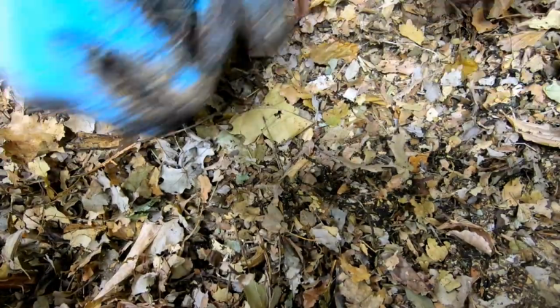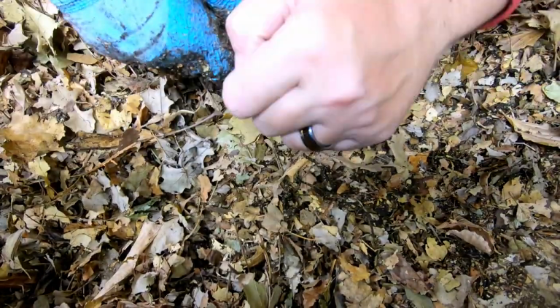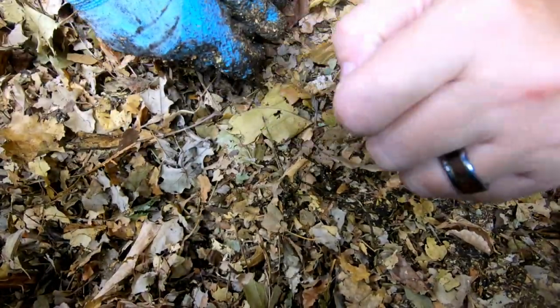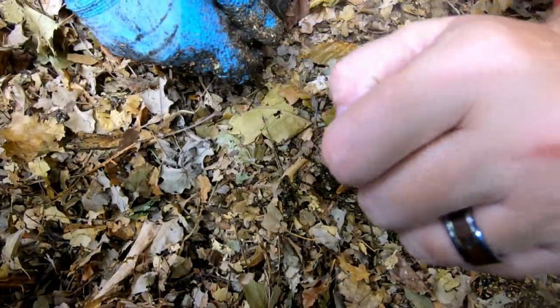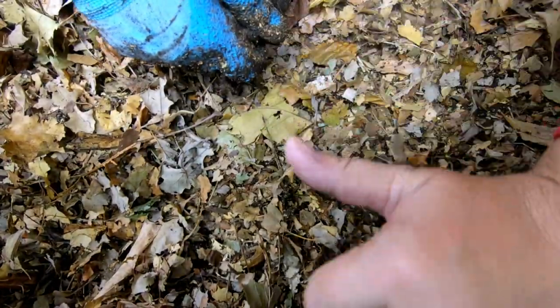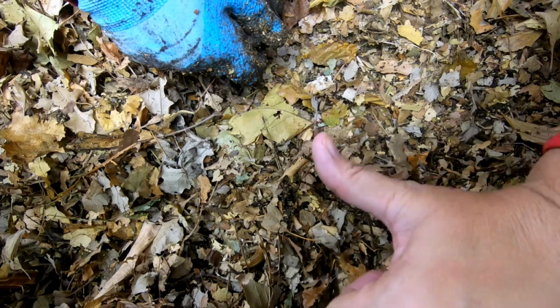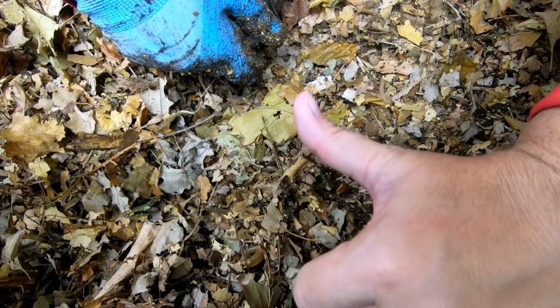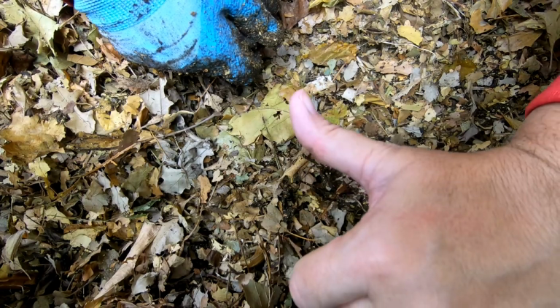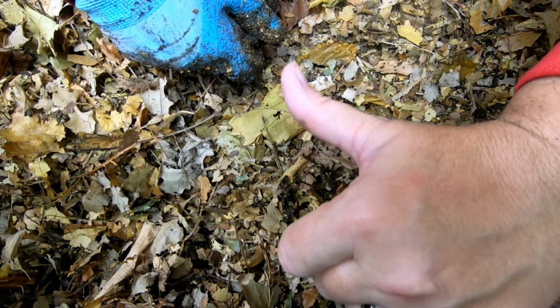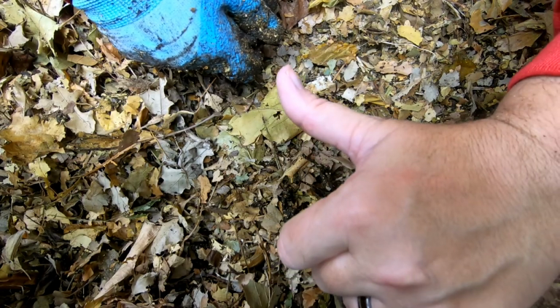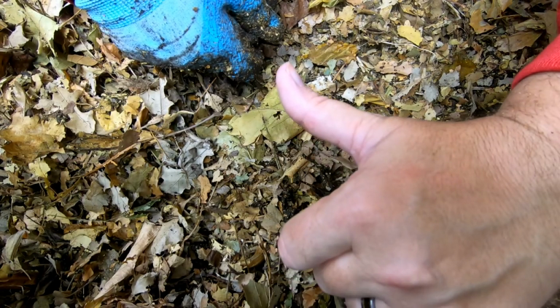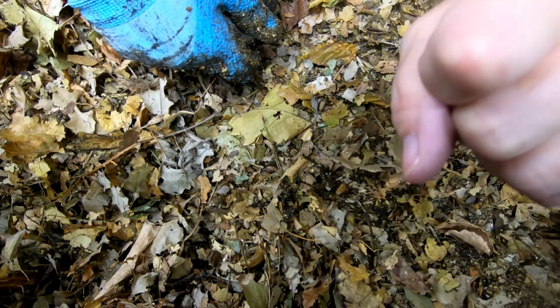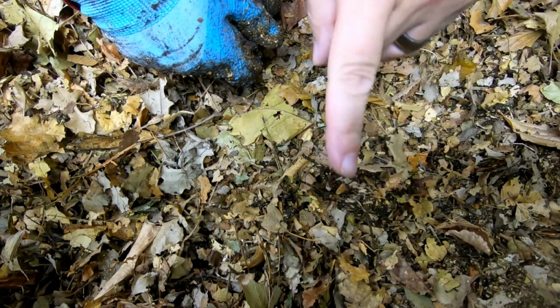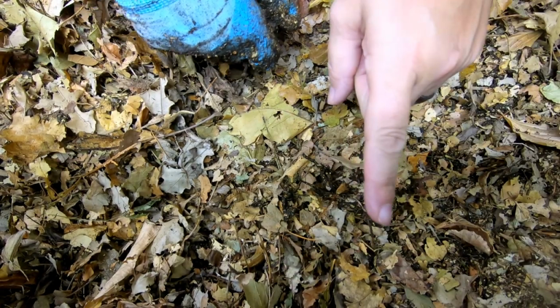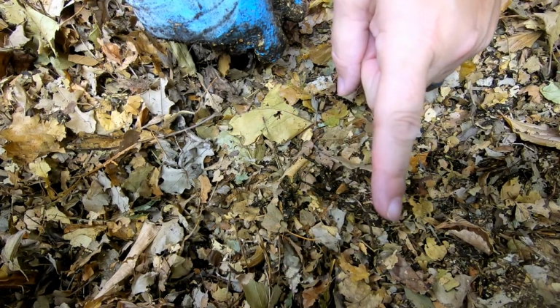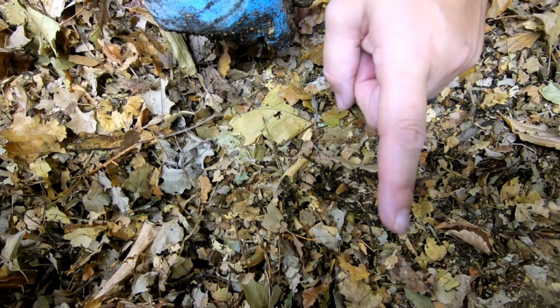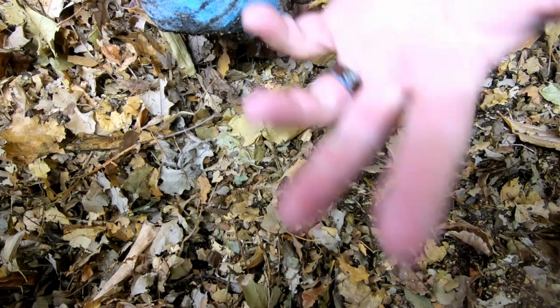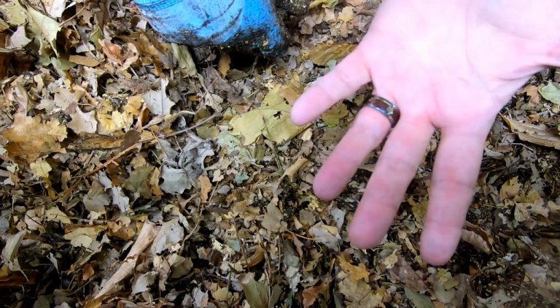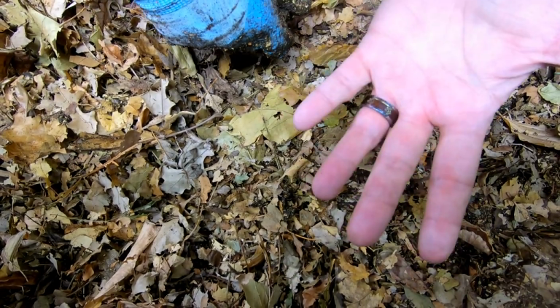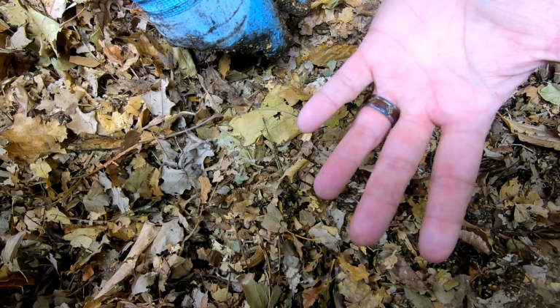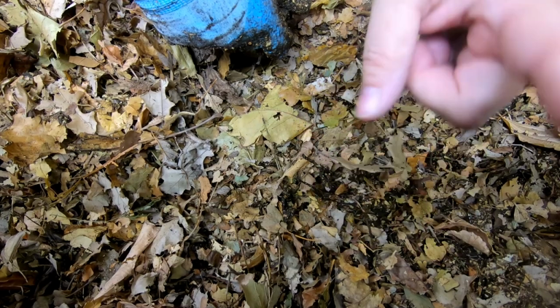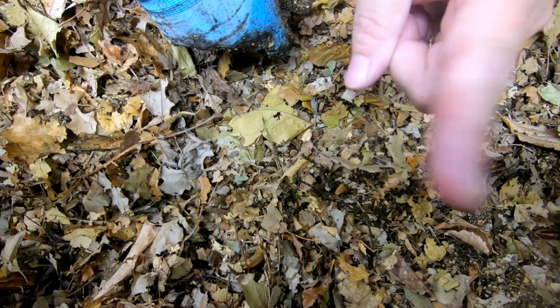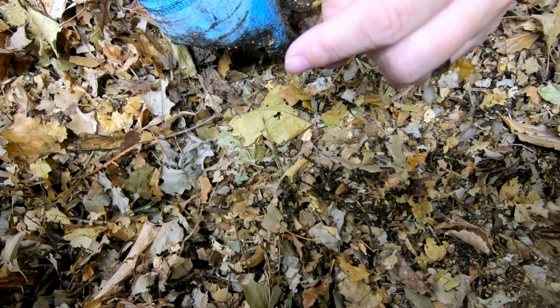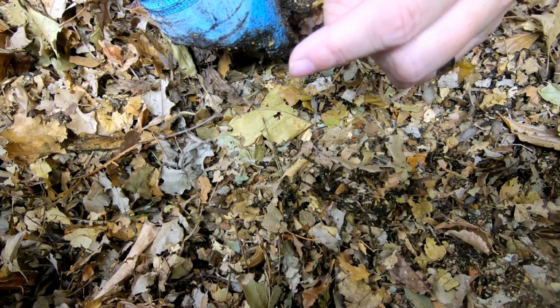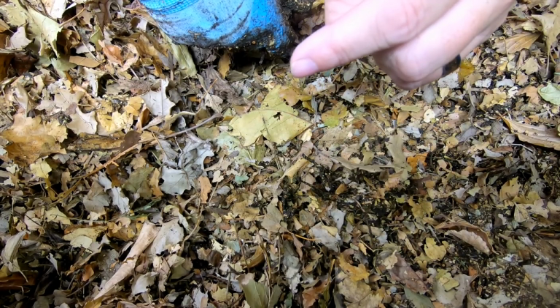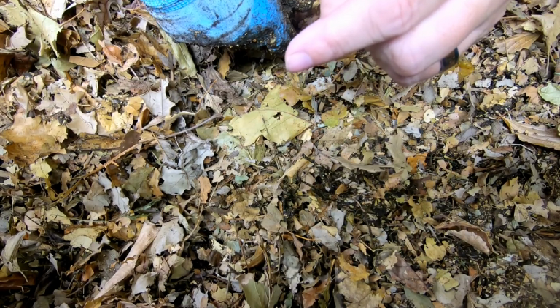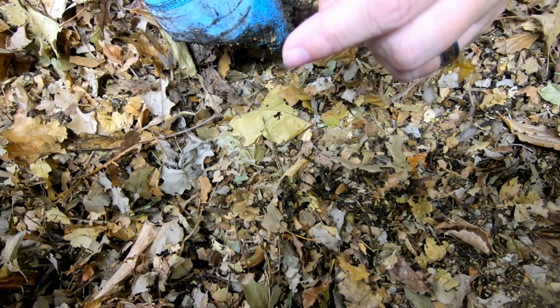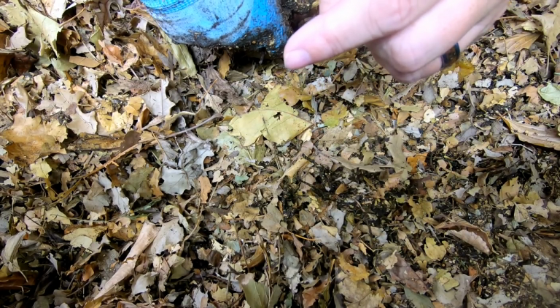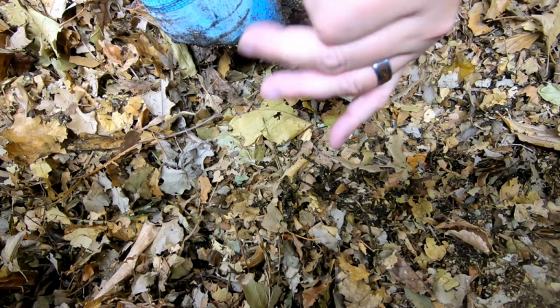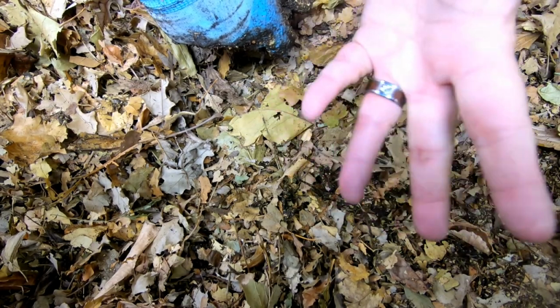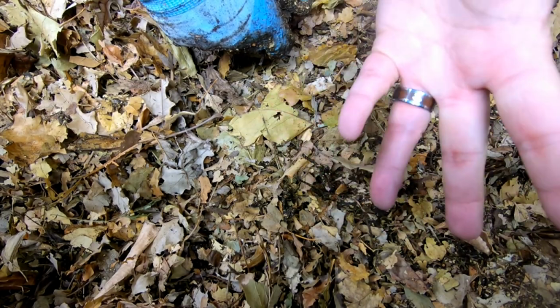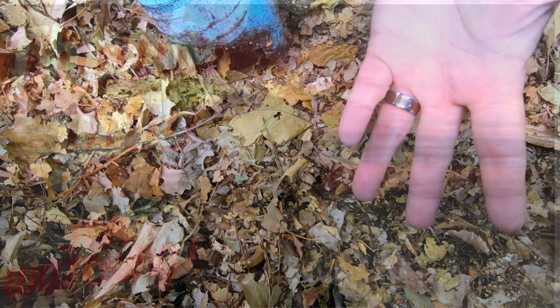Alright guys, if you like the video give it a muddy thumbs up. If you're not a member of my worm family, click that subscribe button. And if you want to know what I'm doing when I'm doing it, ring that bell icon. Thanks for hanging out with me and my worms — everybody have a good day.